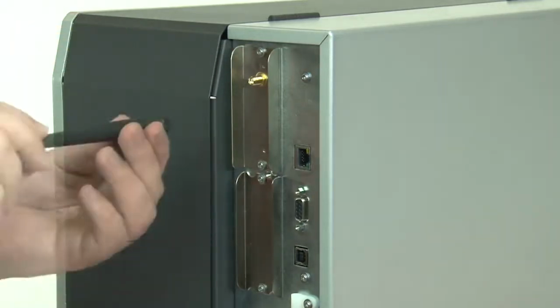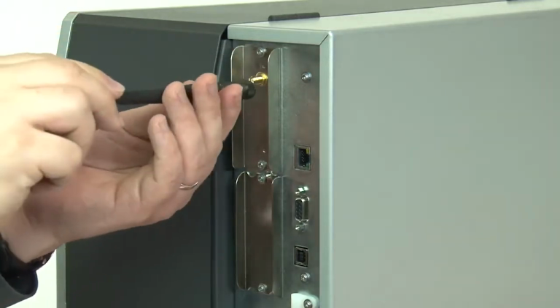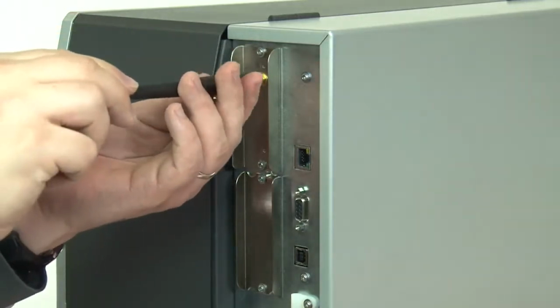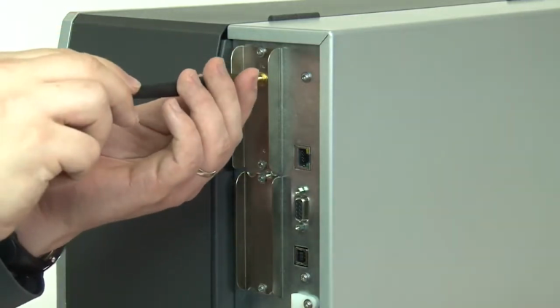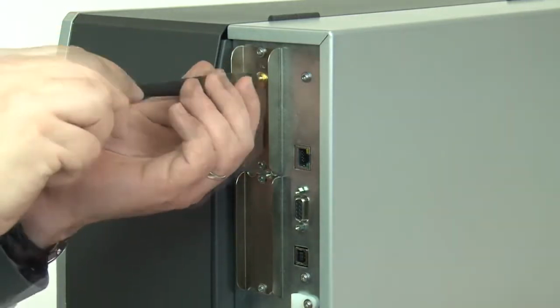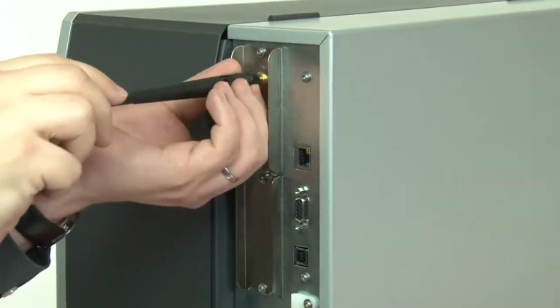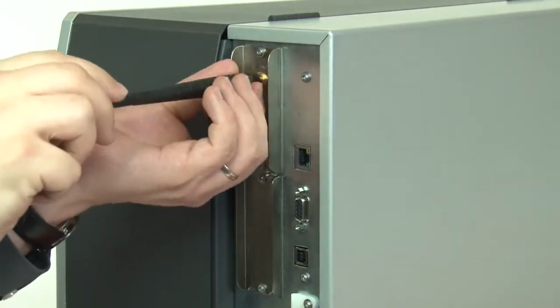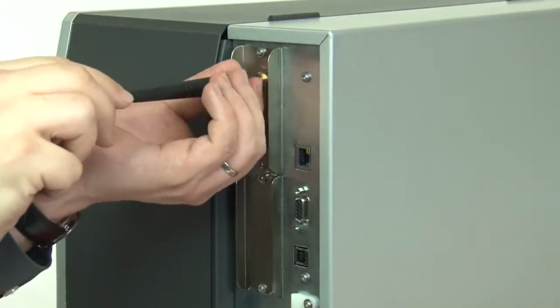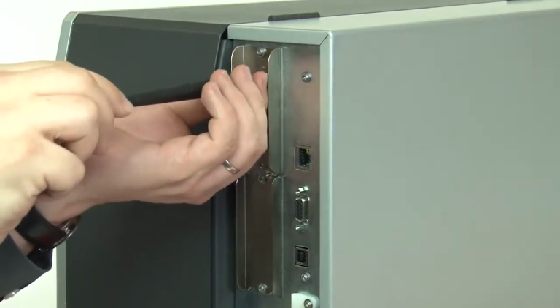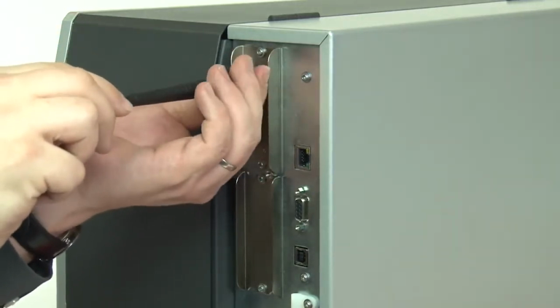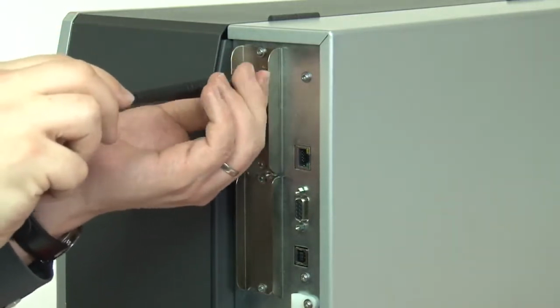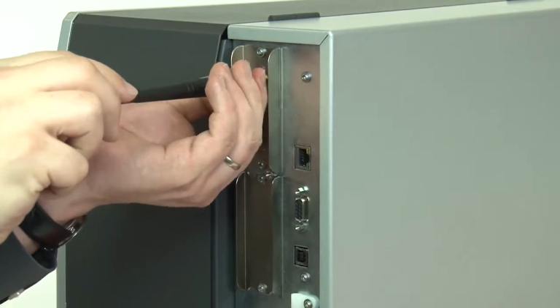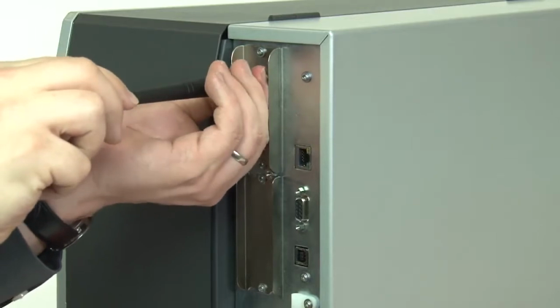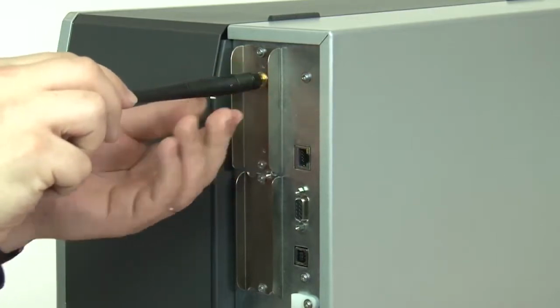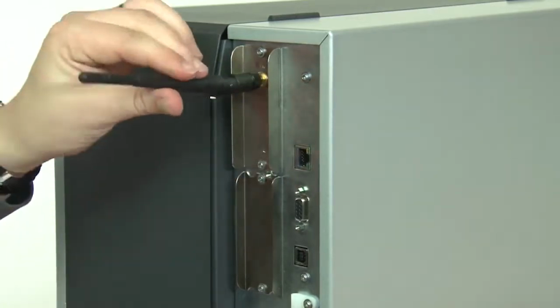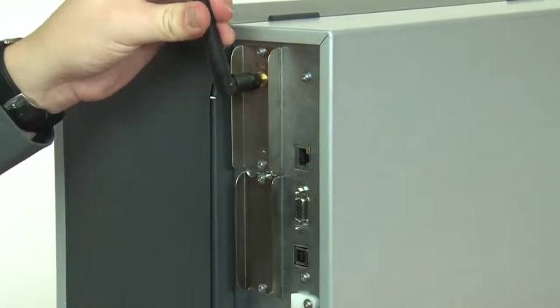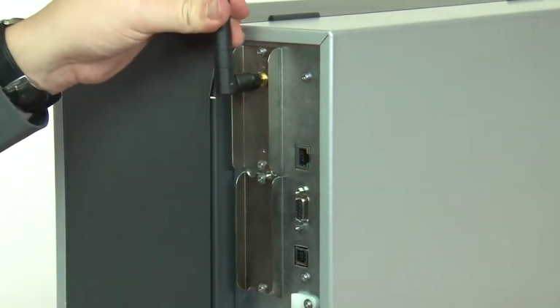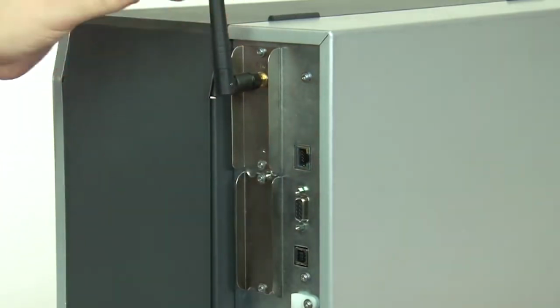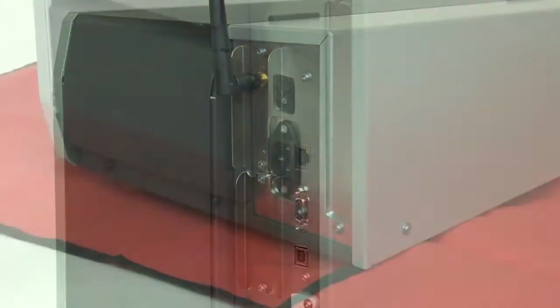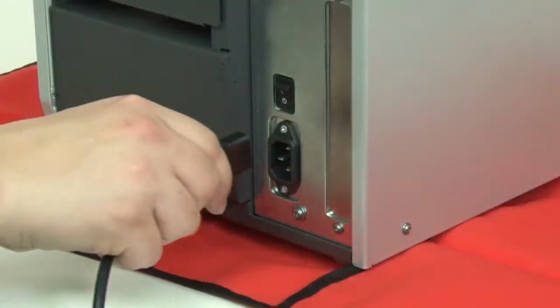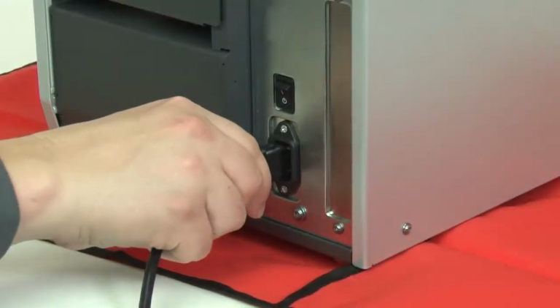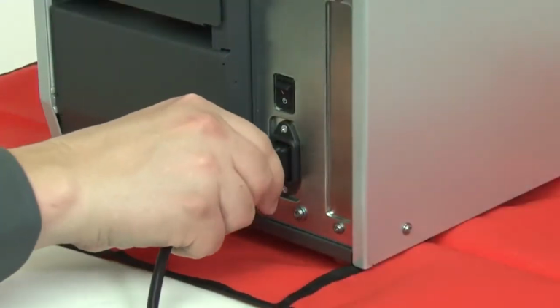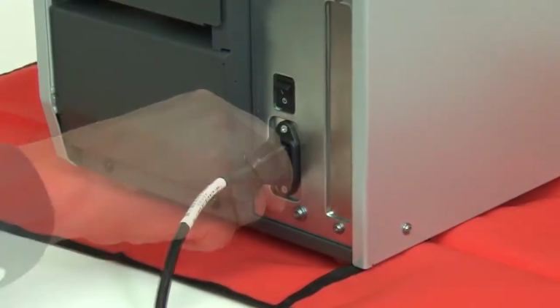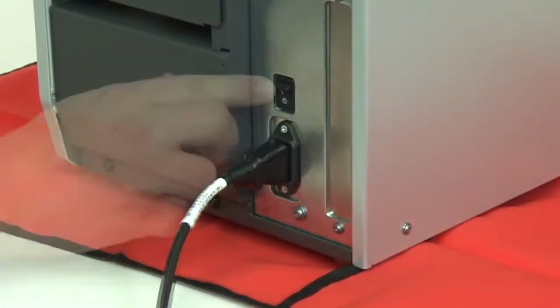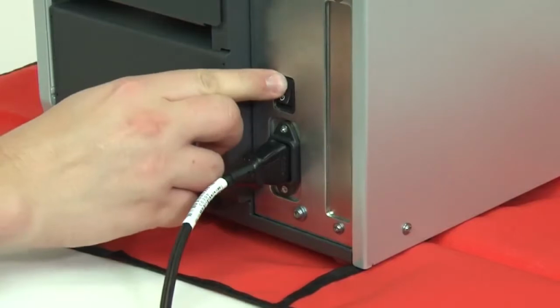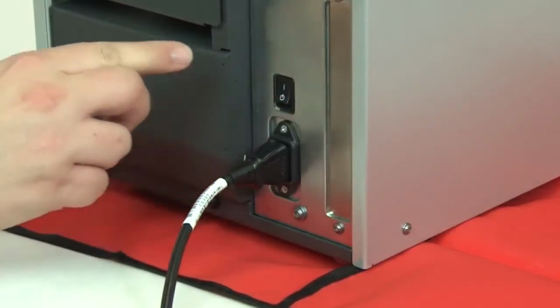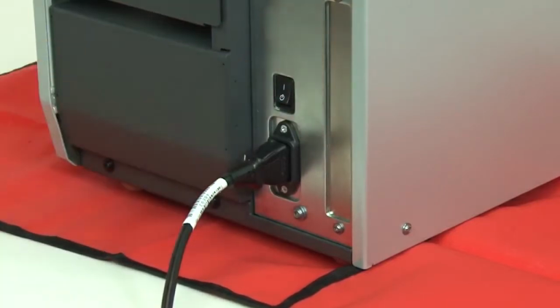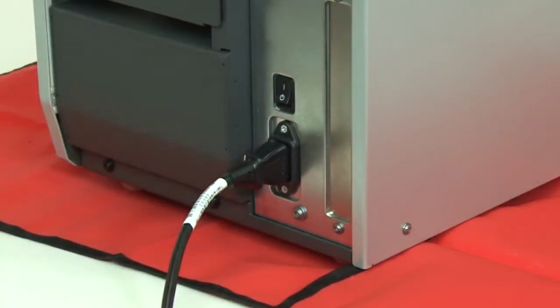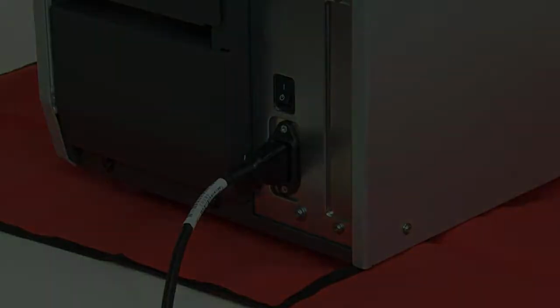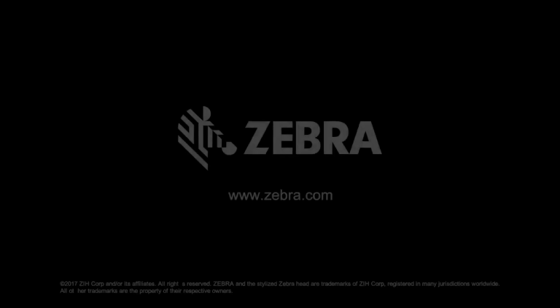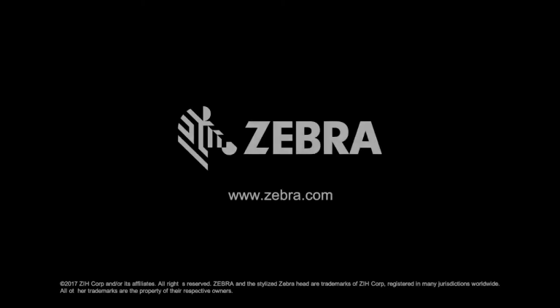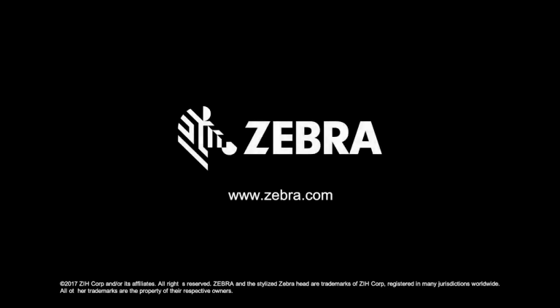If you have an antenna, attach it now. Reconnect the power cord and data cables. Turn on the printer. Enjoy your printer.